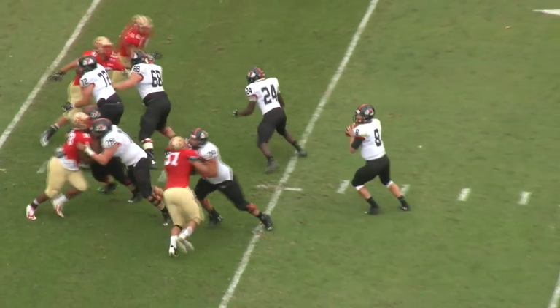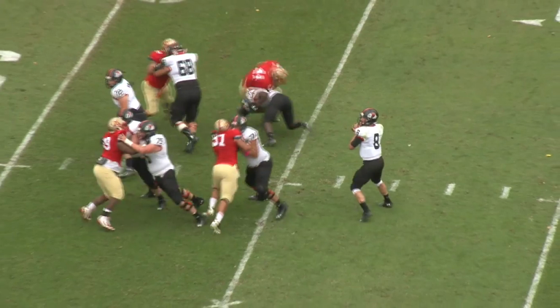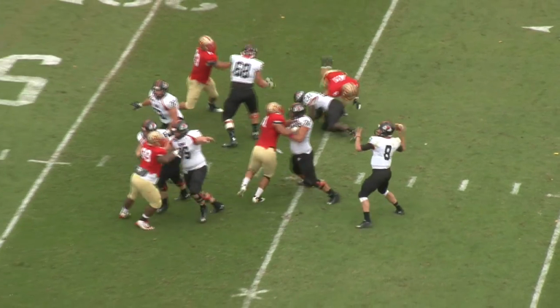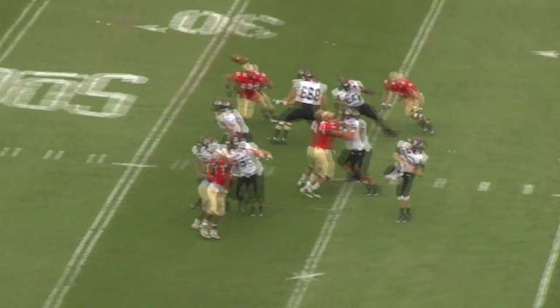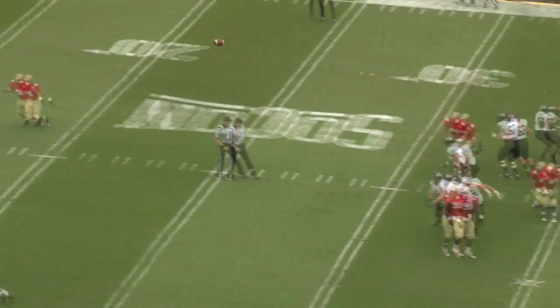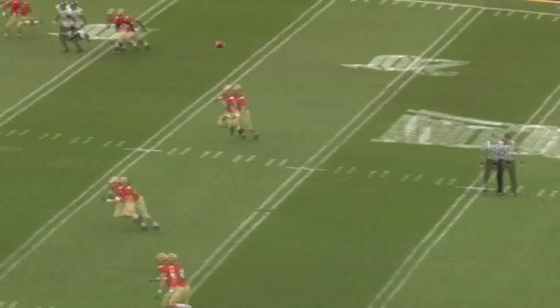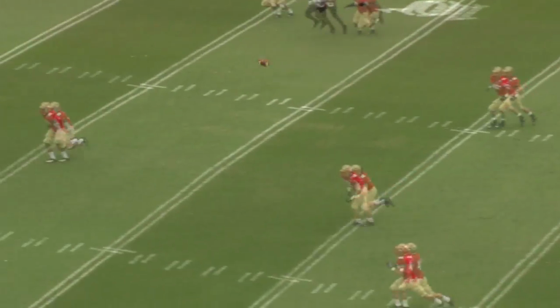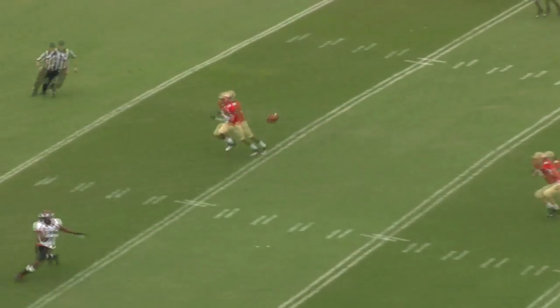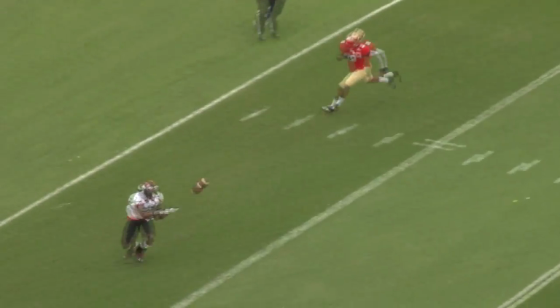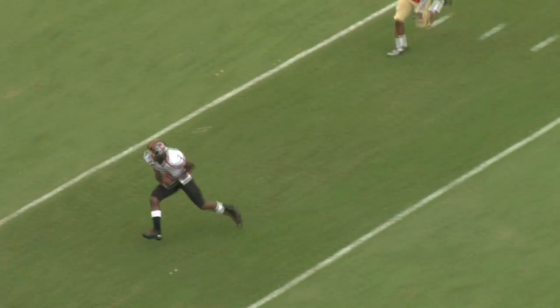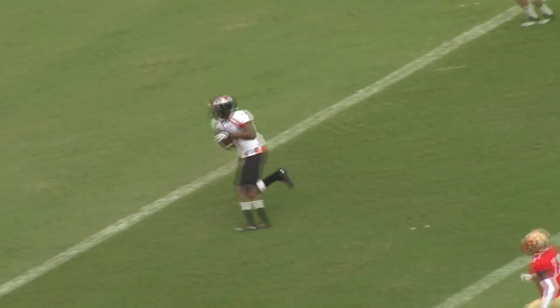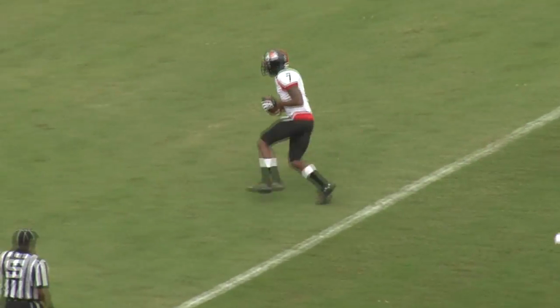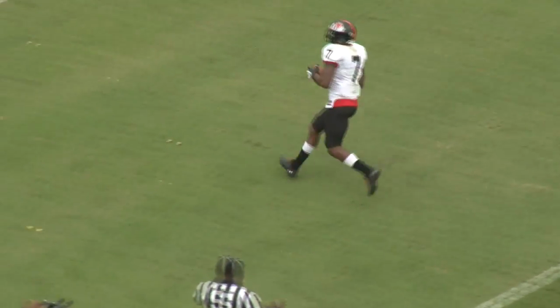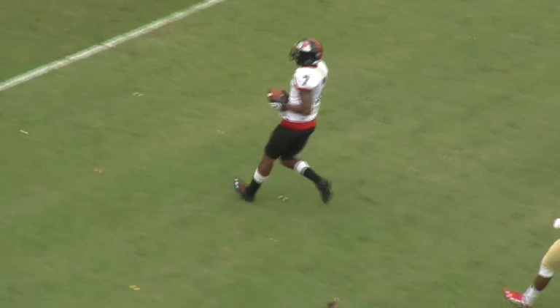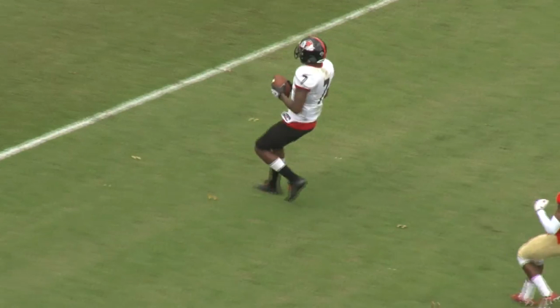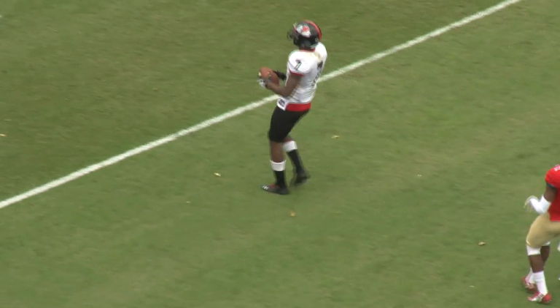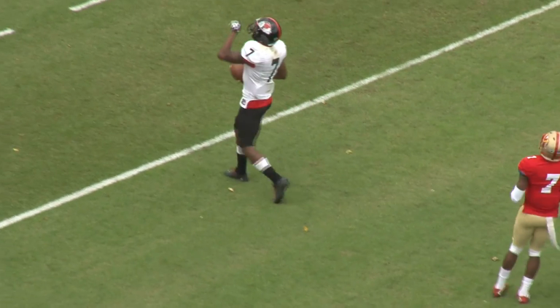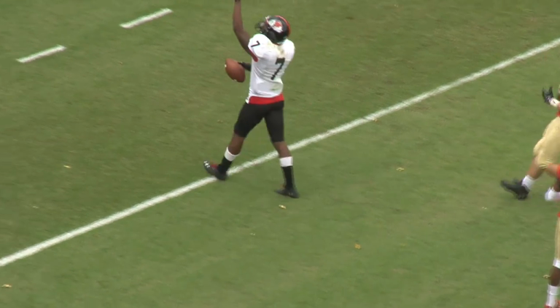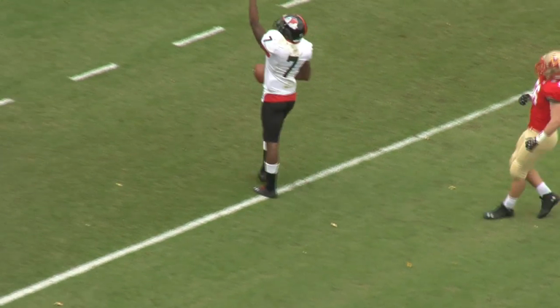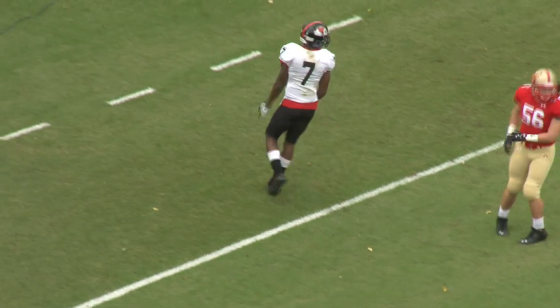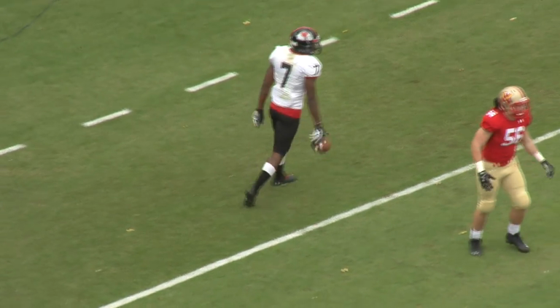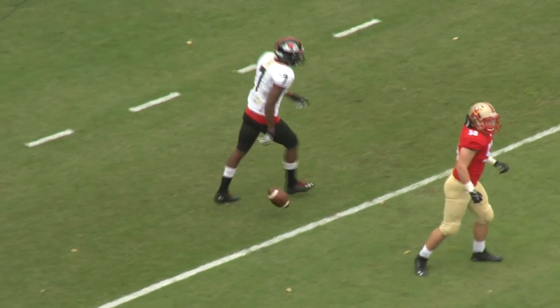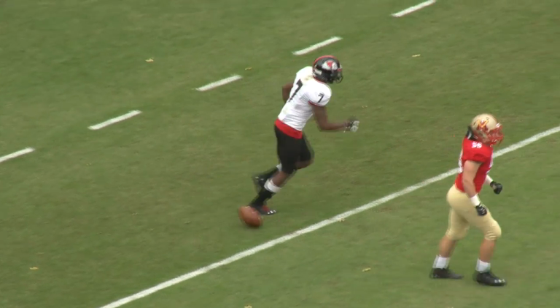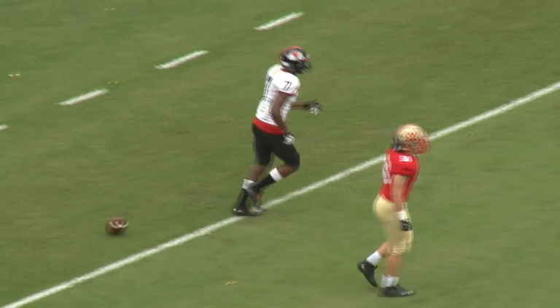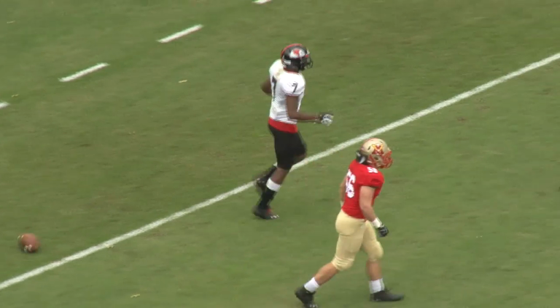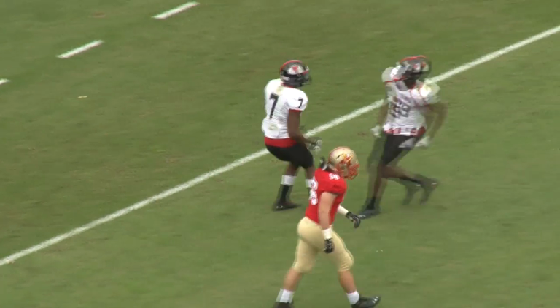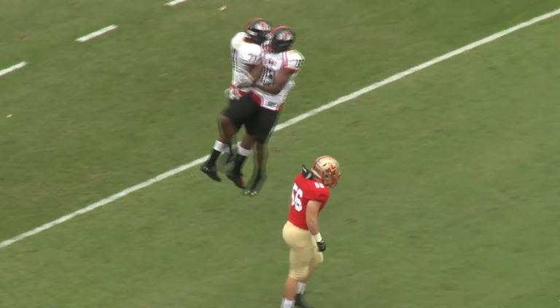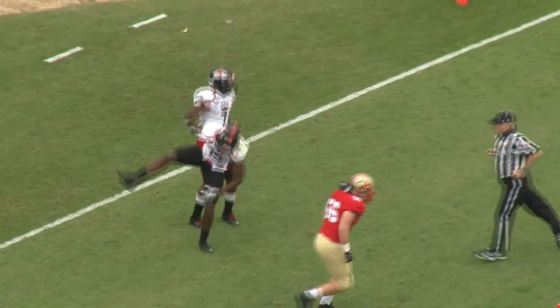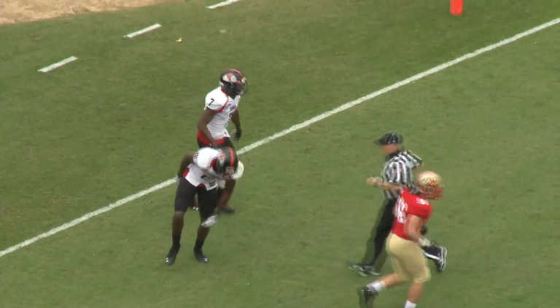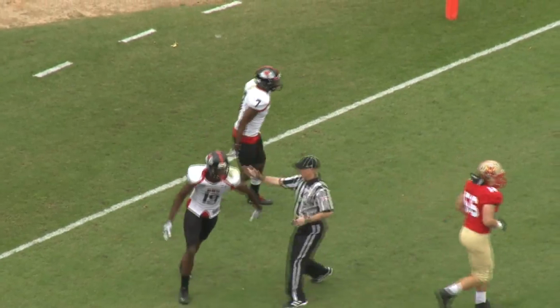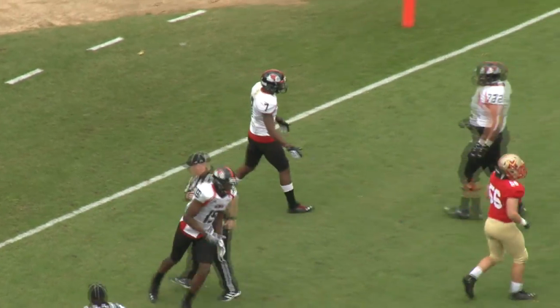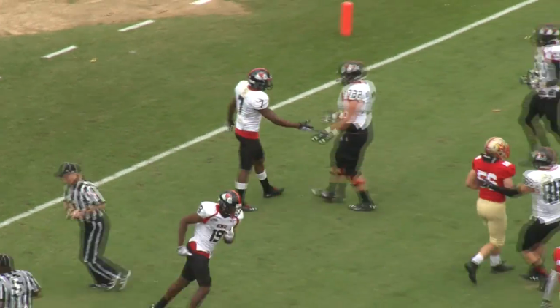Gardner-Webb back to throw, throwing left side, wide open, 2-yard line, and into the end zone. Deontay Swinton finding himself free — a busted coverage there.